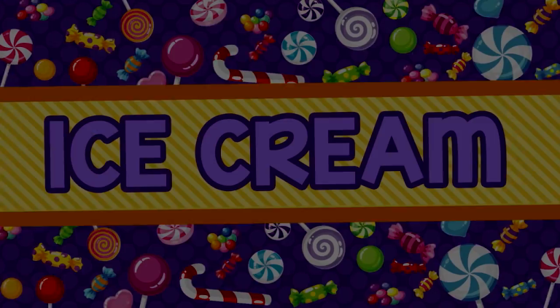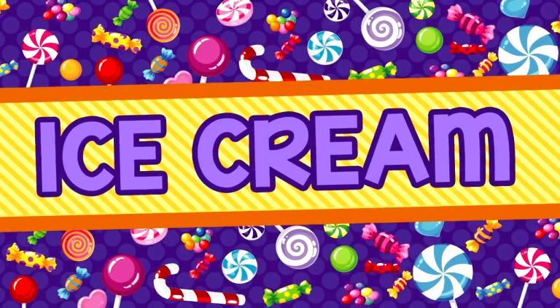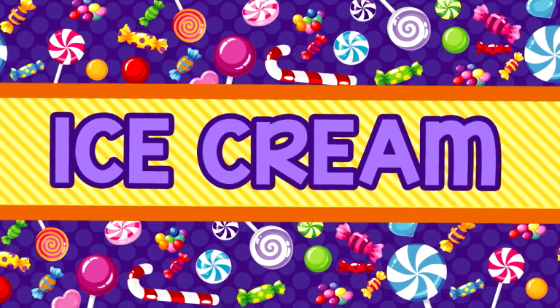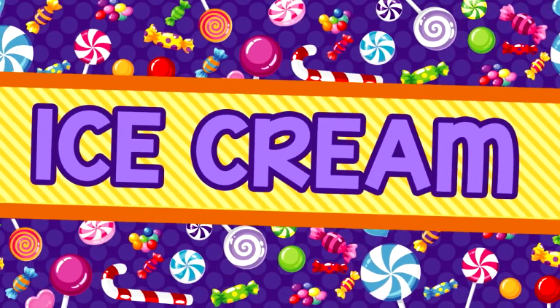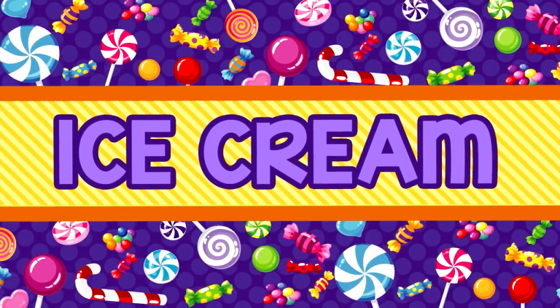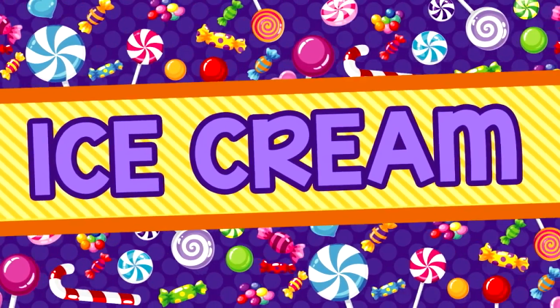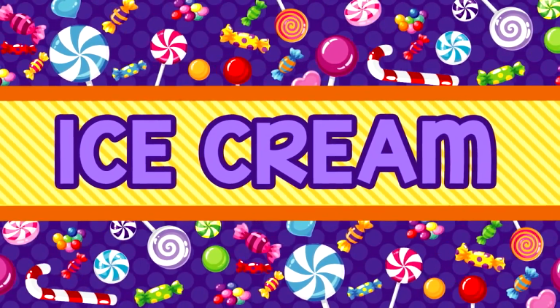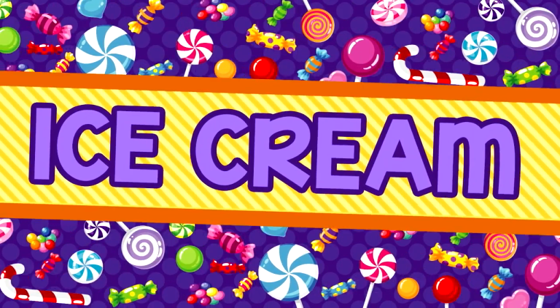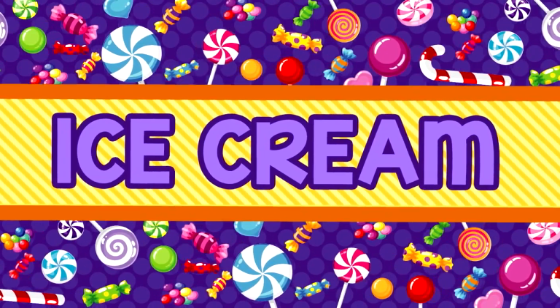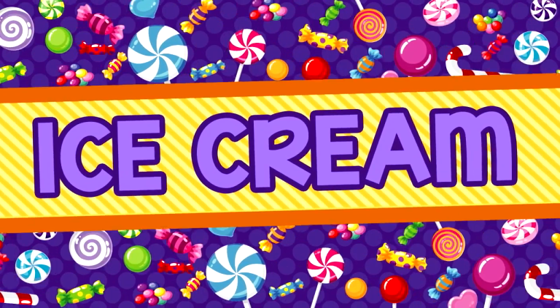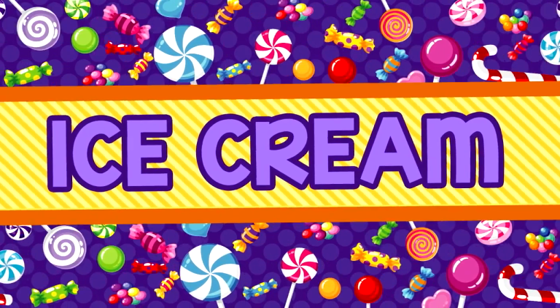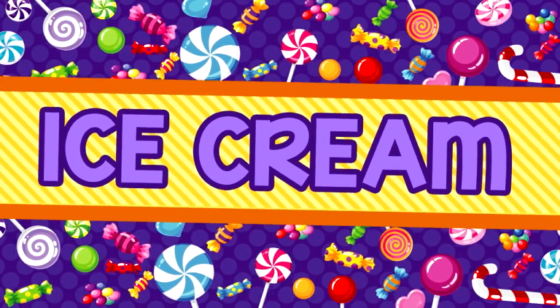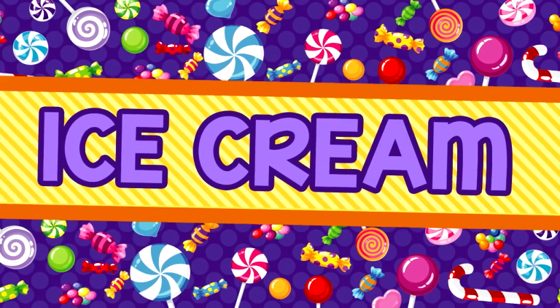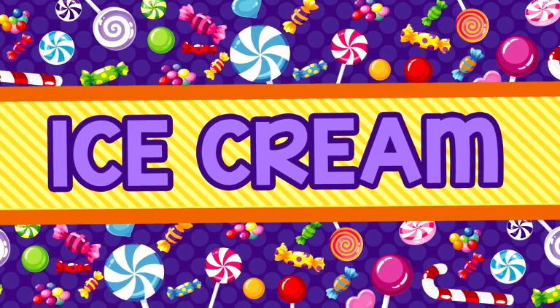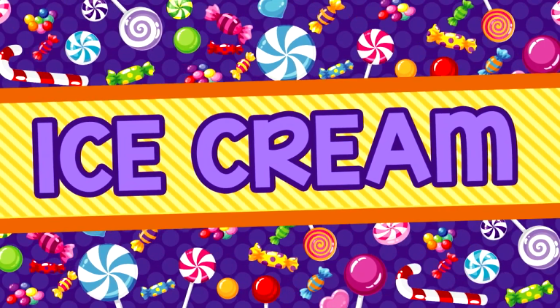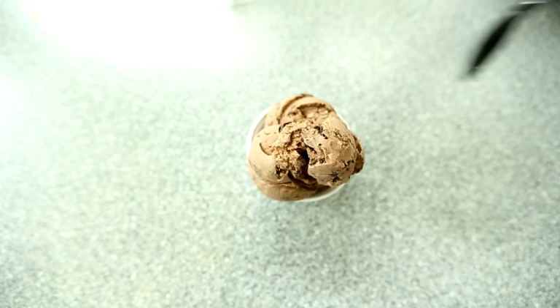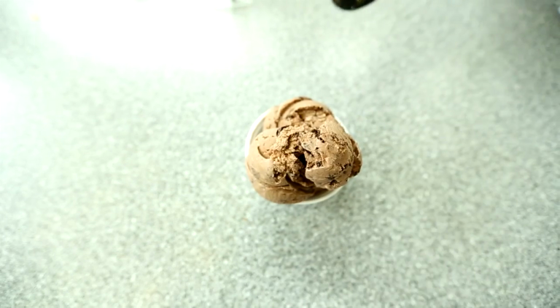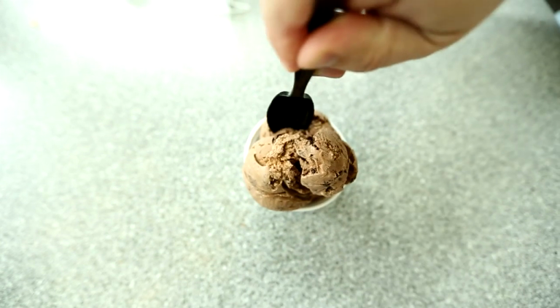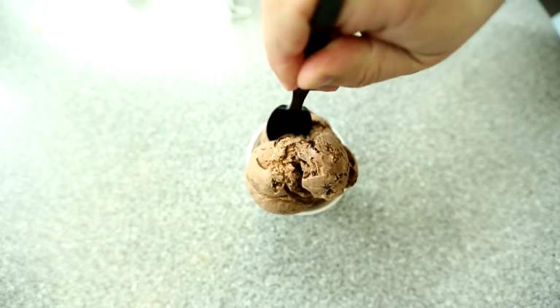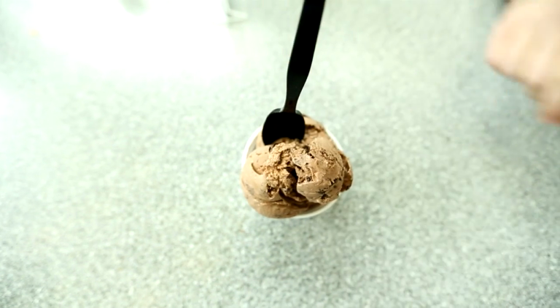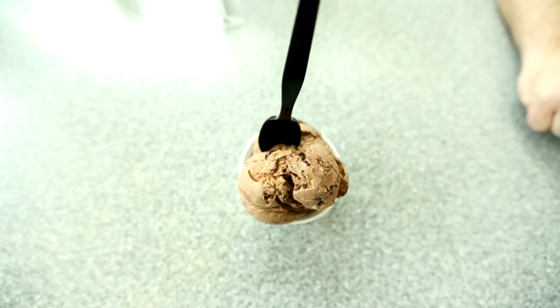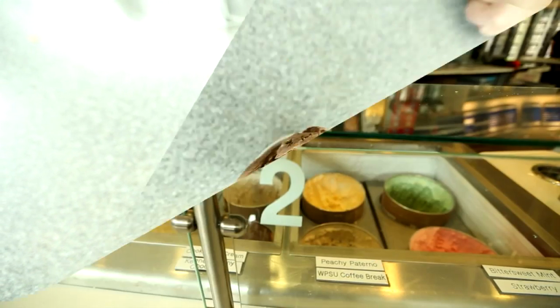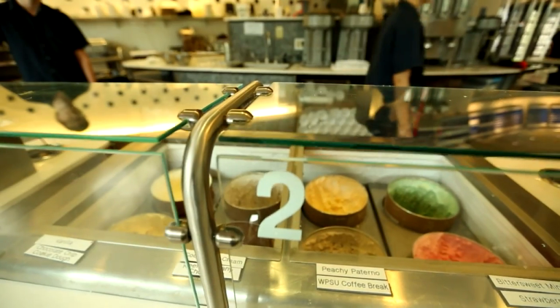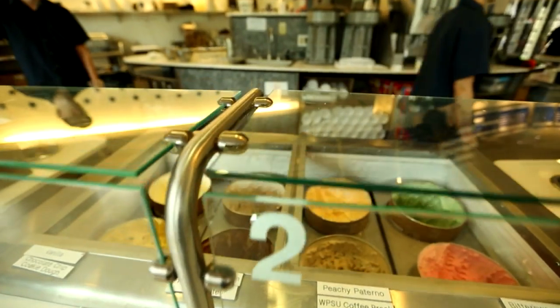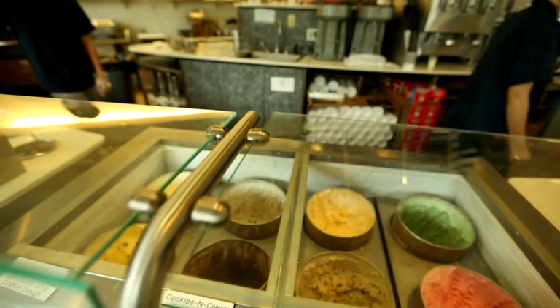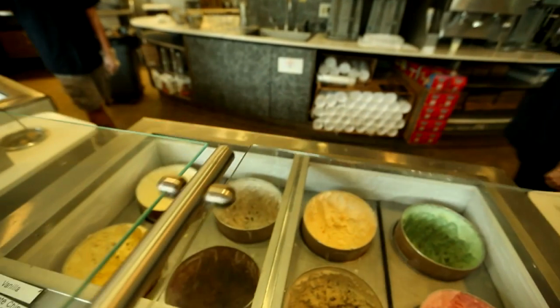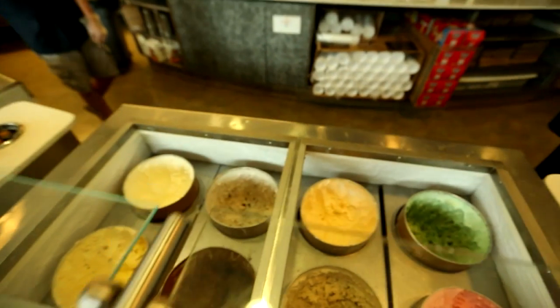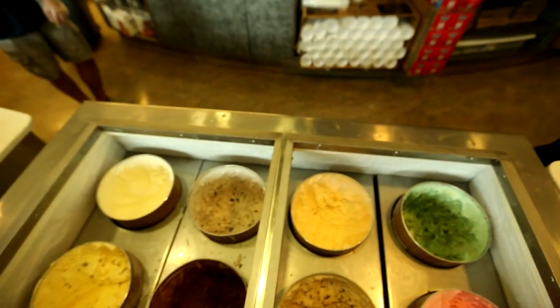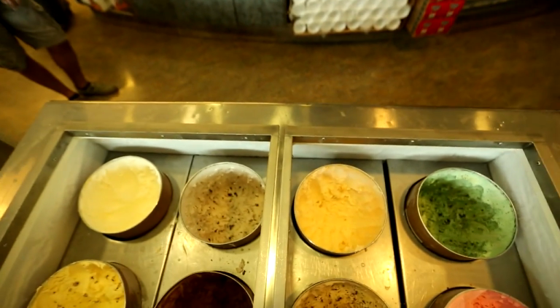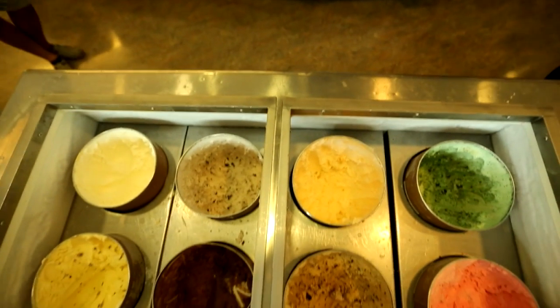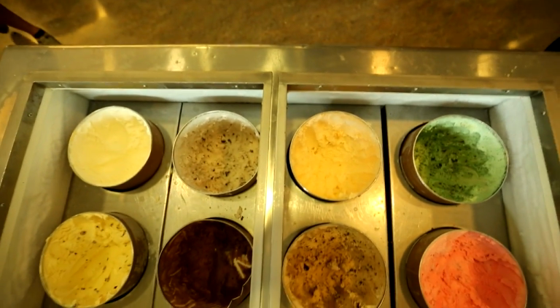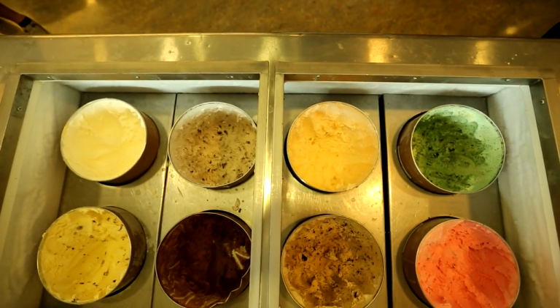It's a sweet treat beloved by millions. Your mouth is probably watering just thinking about plunging a spoon into a big bowl of it. Ice cream. Whether it's chocolate, vanilla, or some crazy flavor, there's a surprising amount of science that goes into your favorite dessert.